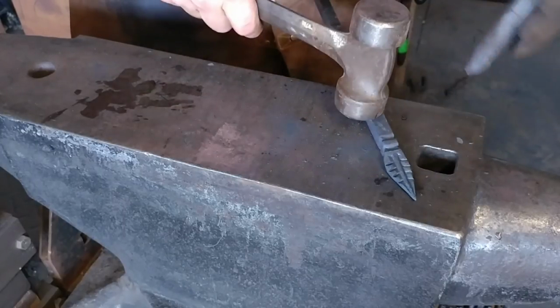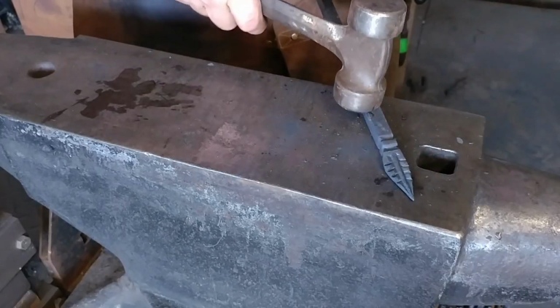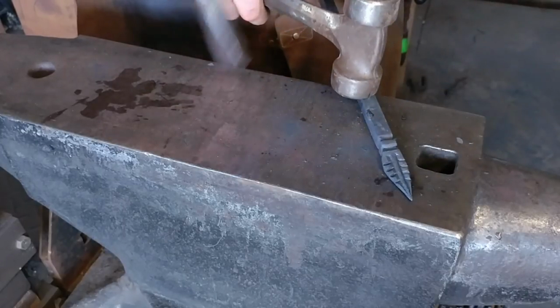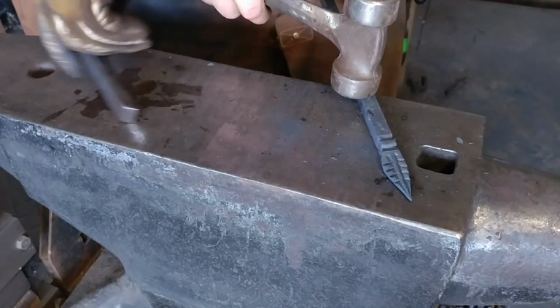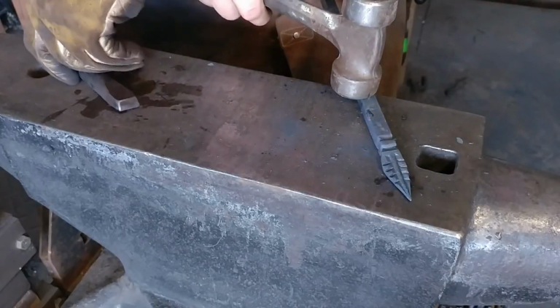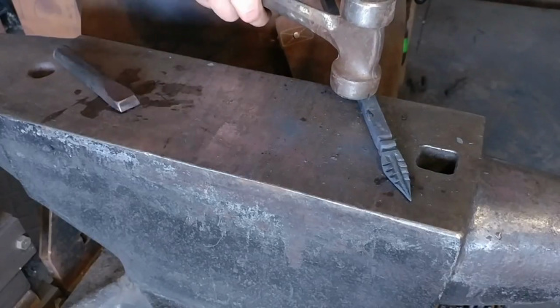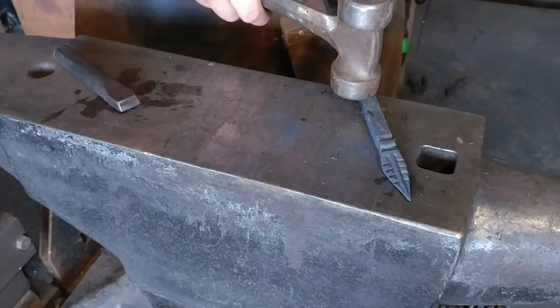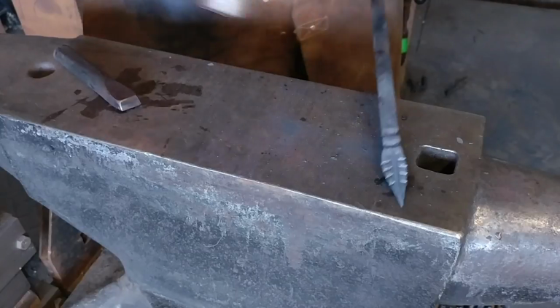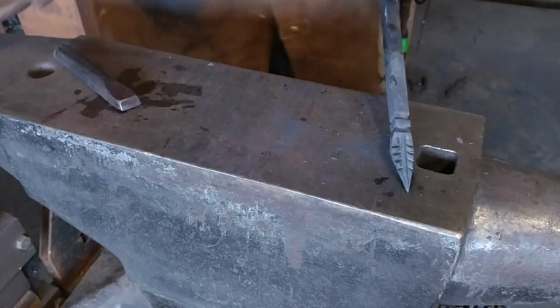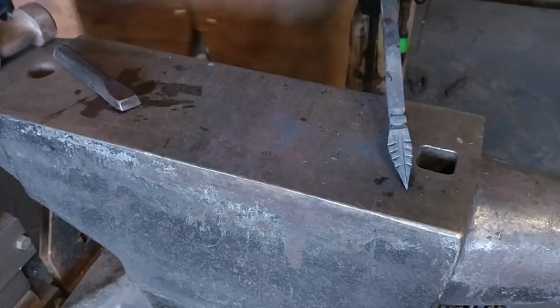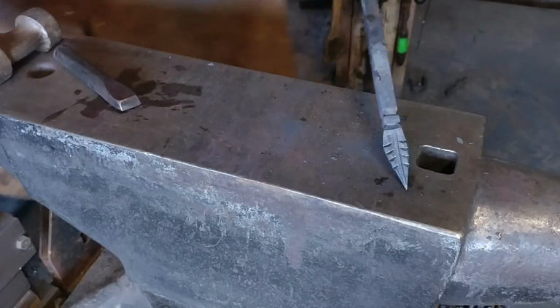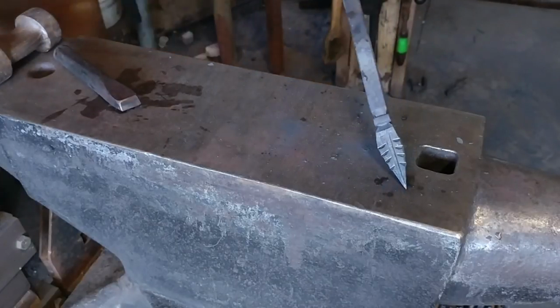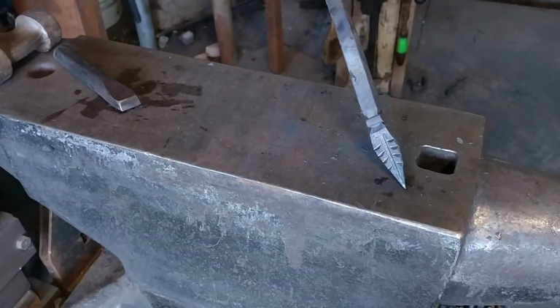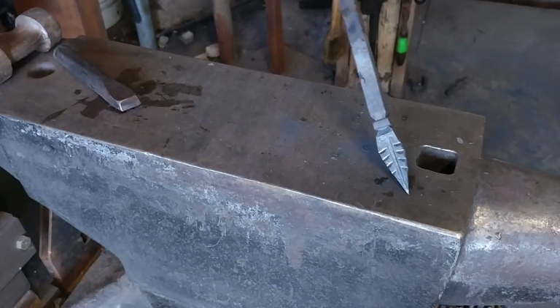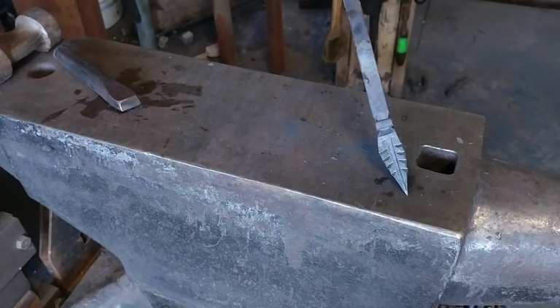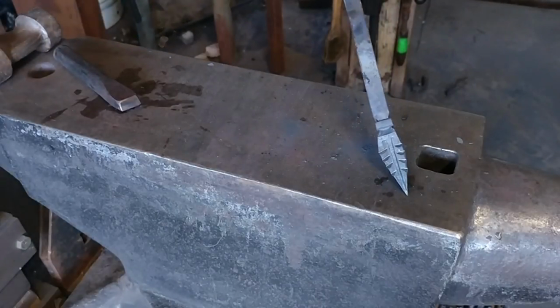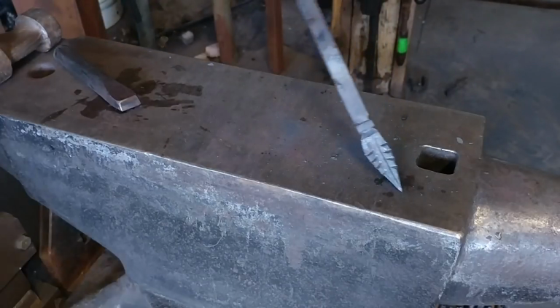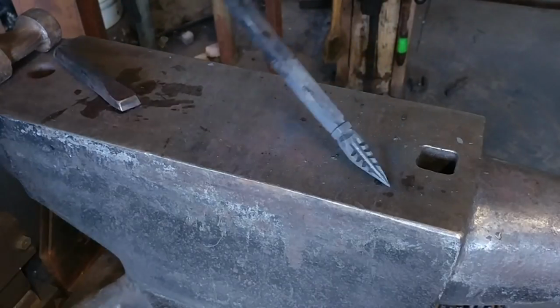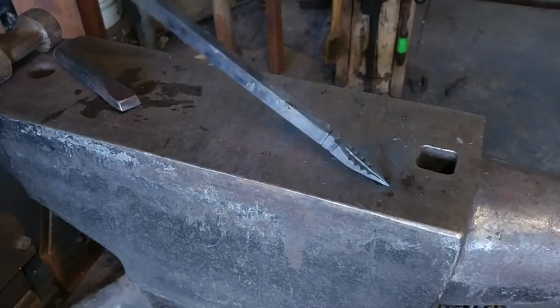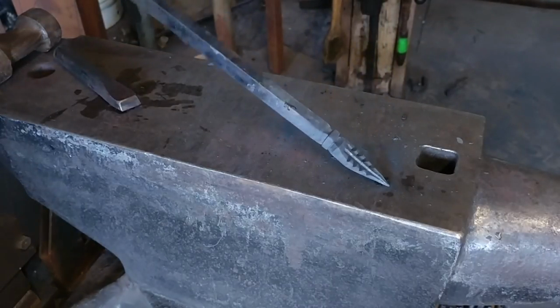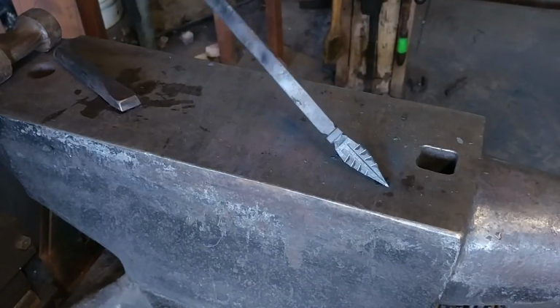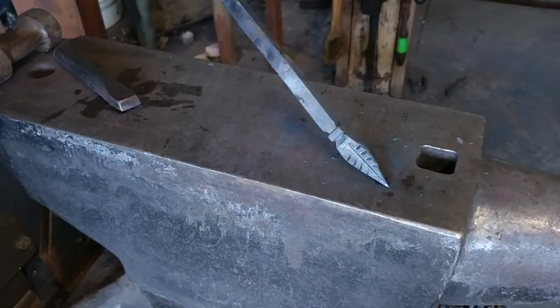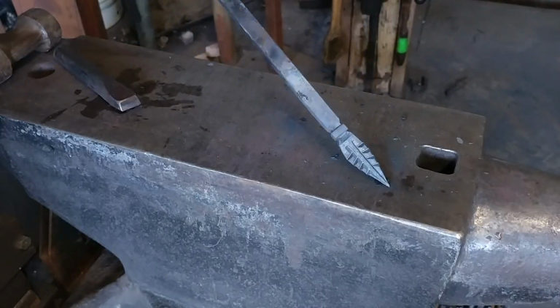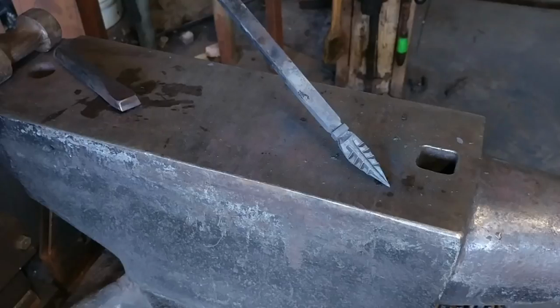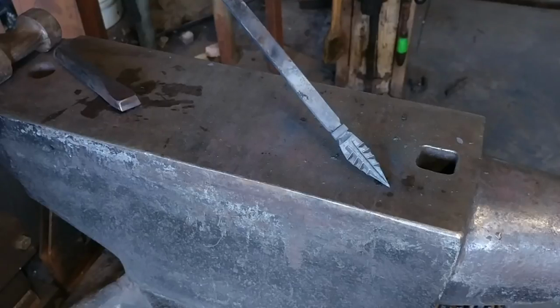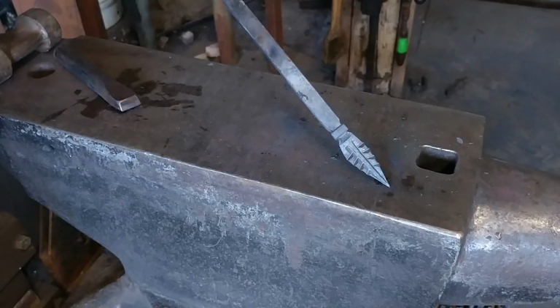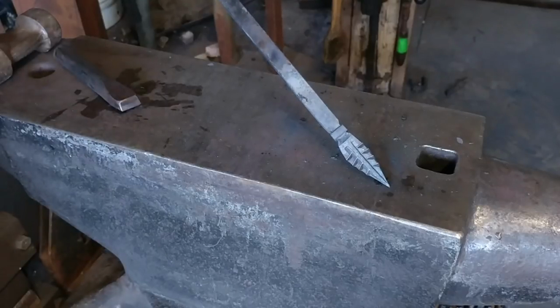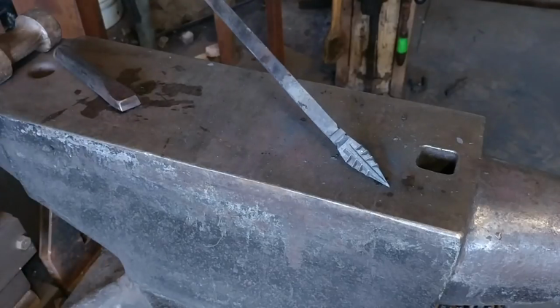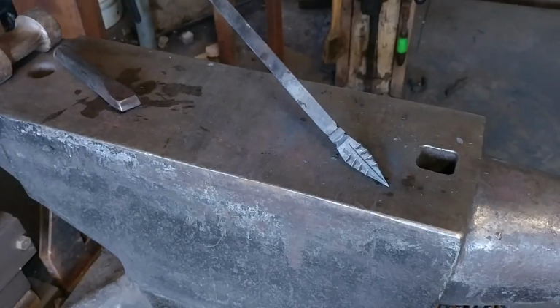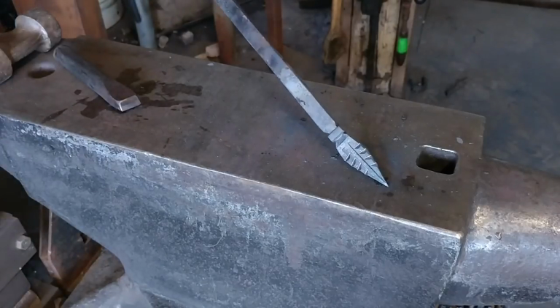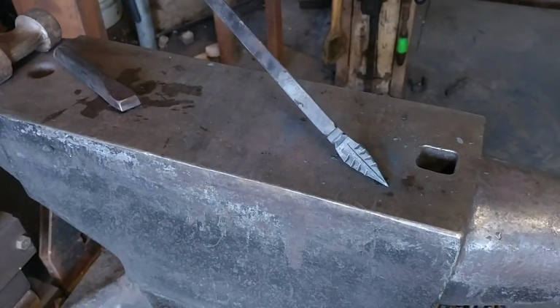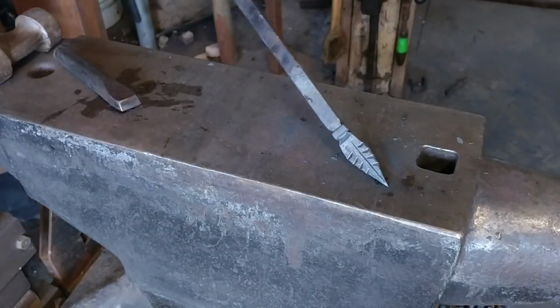Bodie, if you're watching, you can go ahead and drop a comment down below and I'll be getting in touch to get your address so I can send you this leaf keychain when I get it done — well, it's already done.